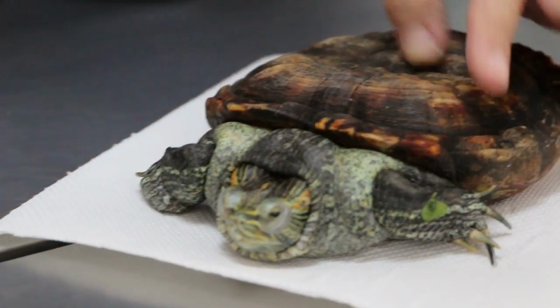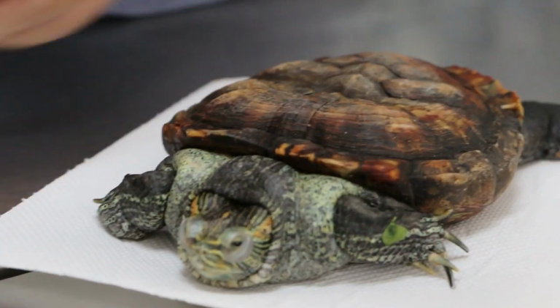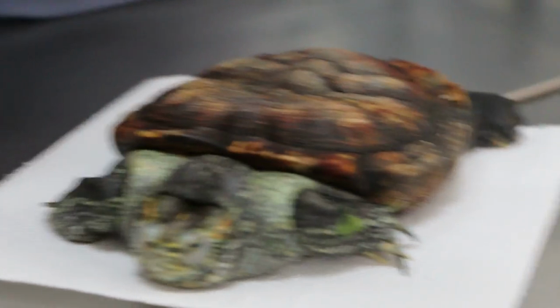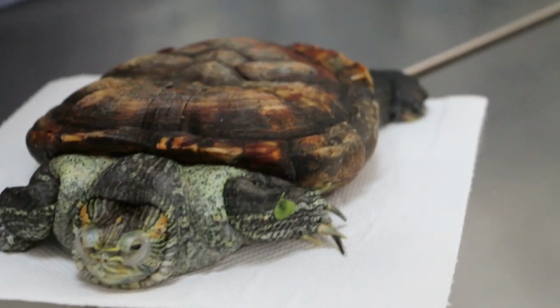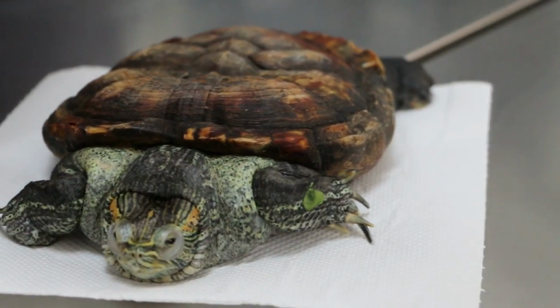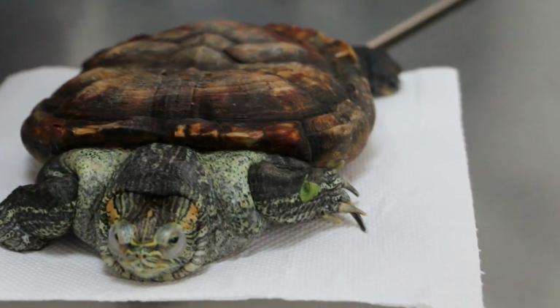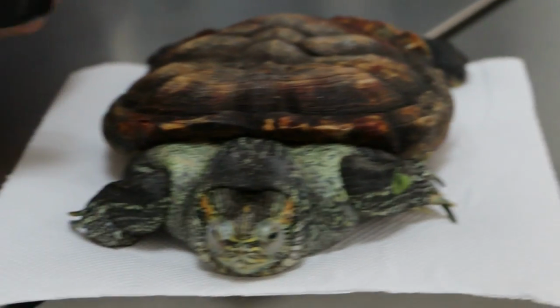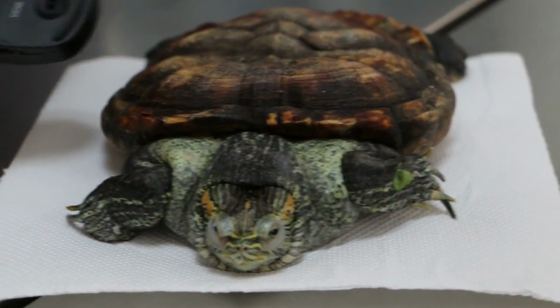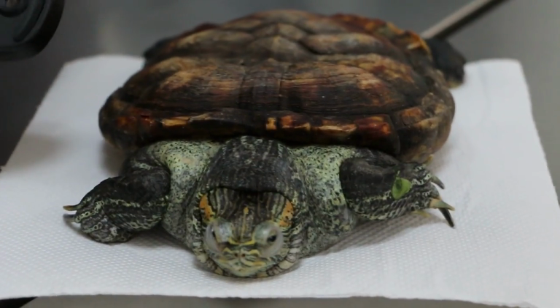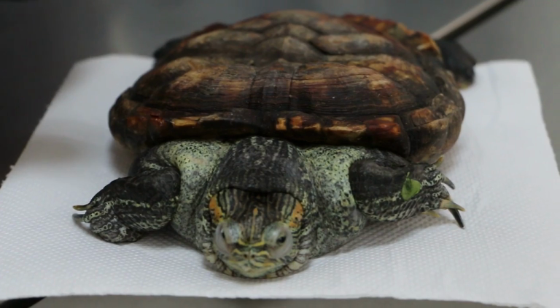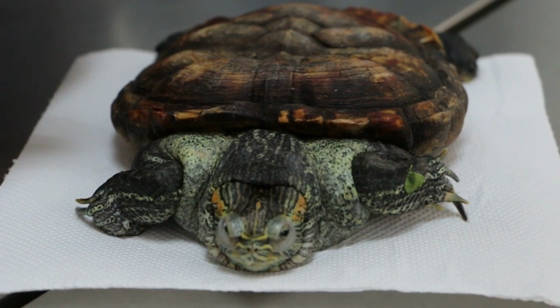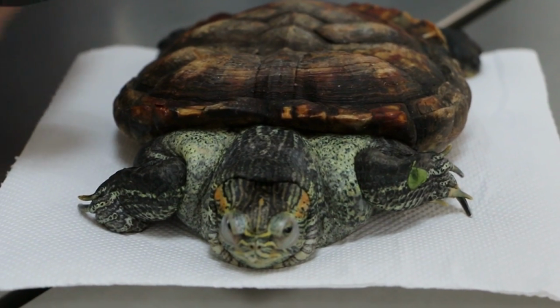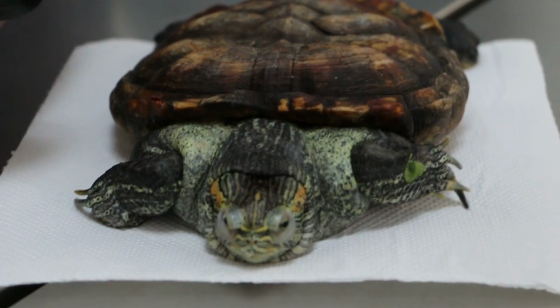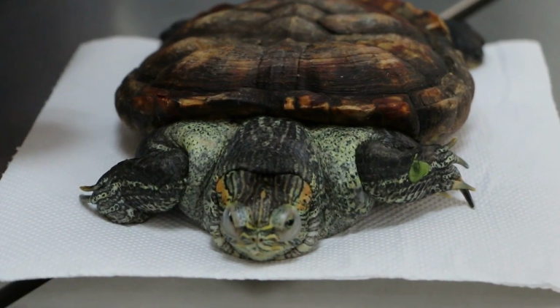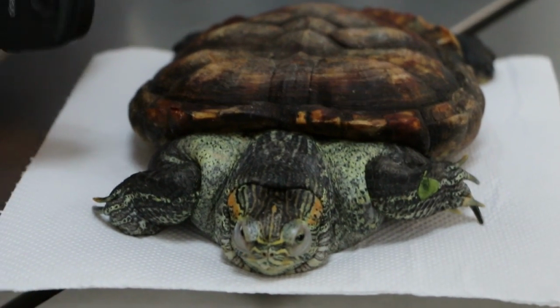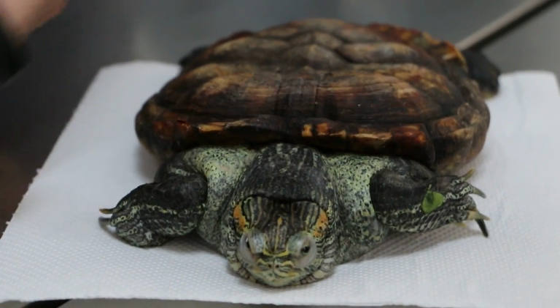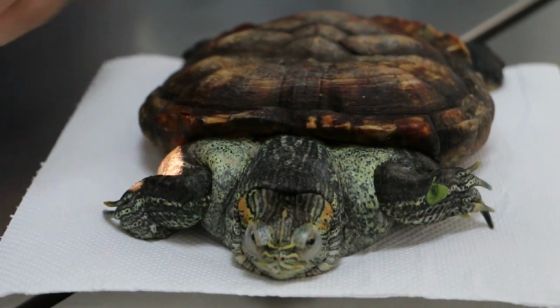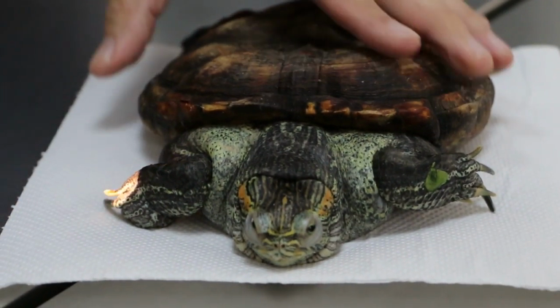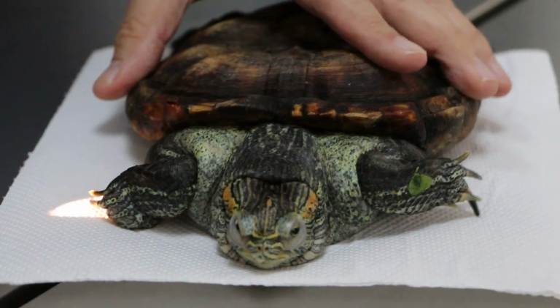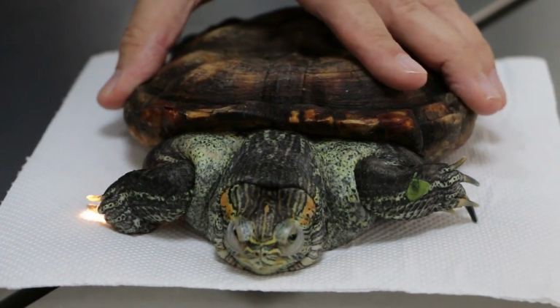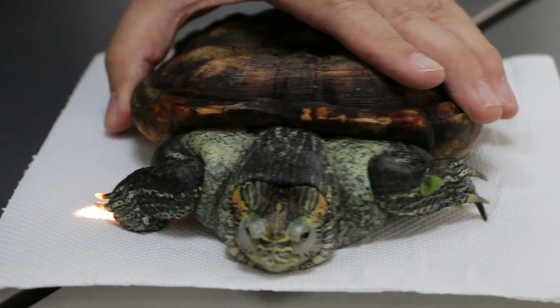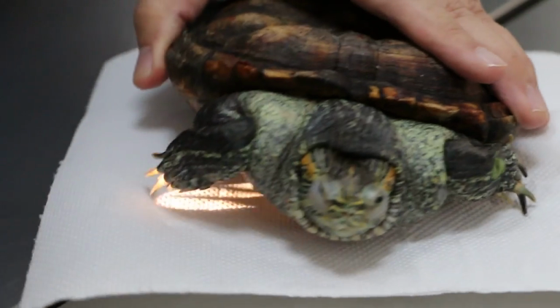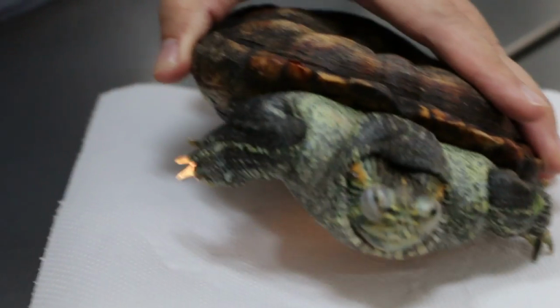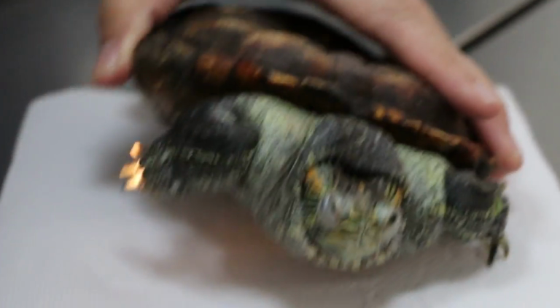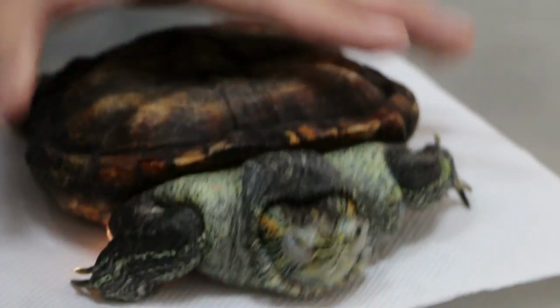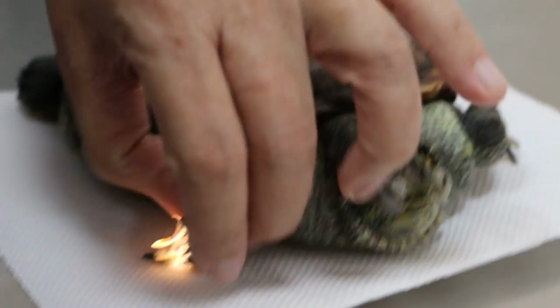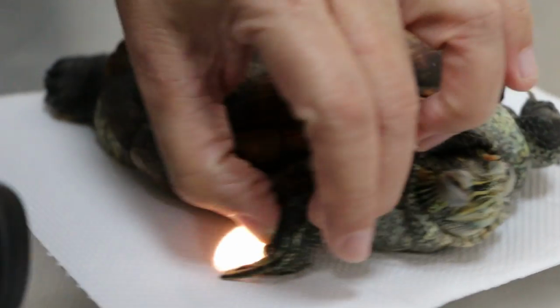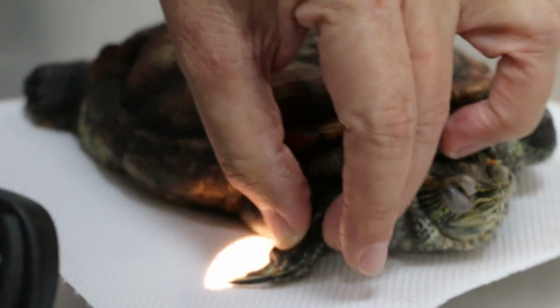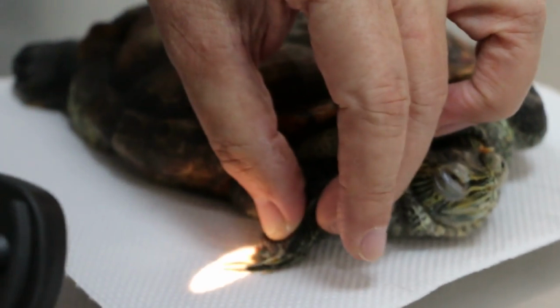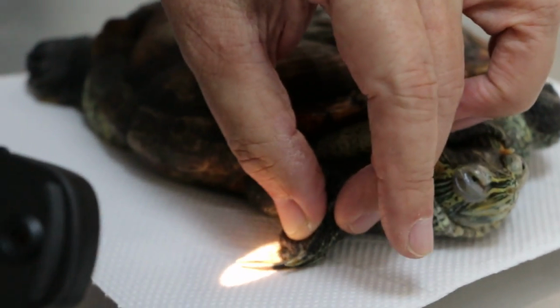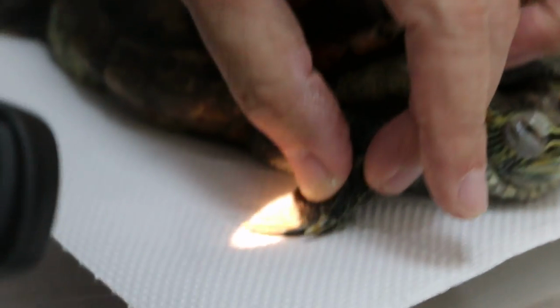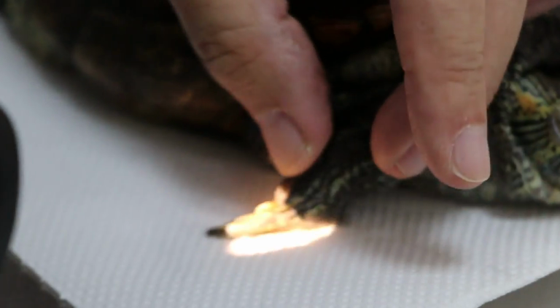How to tell whether this is a male or female? There are a few things you can see here. One is the claws — in males, the claws are very long. All the claws are long. But this one is not very long.